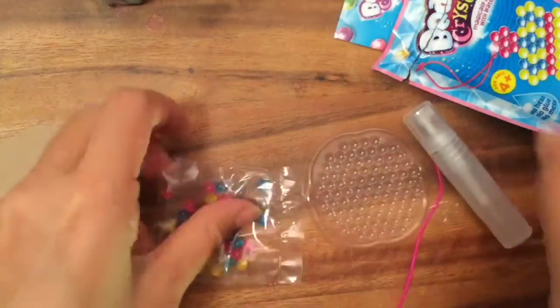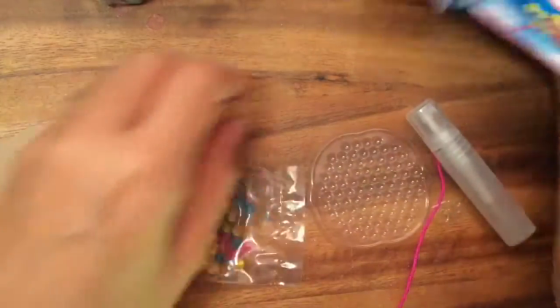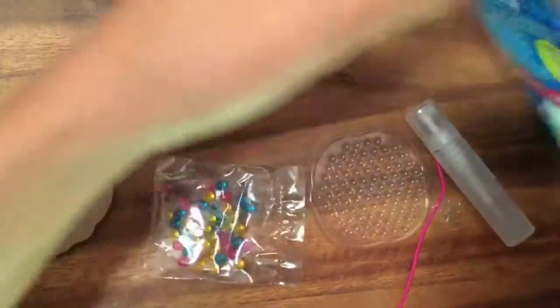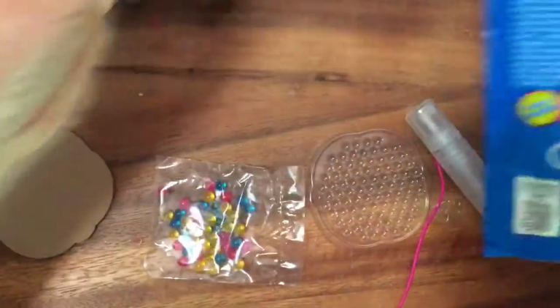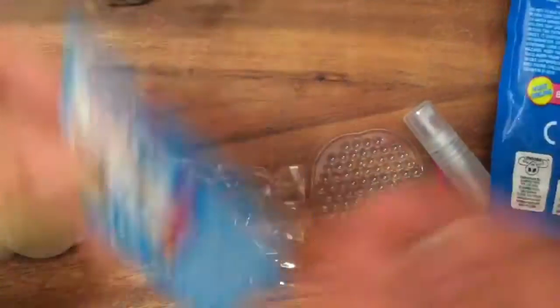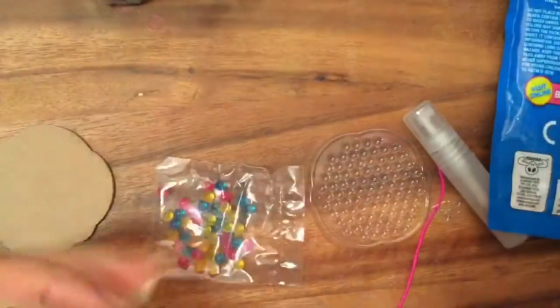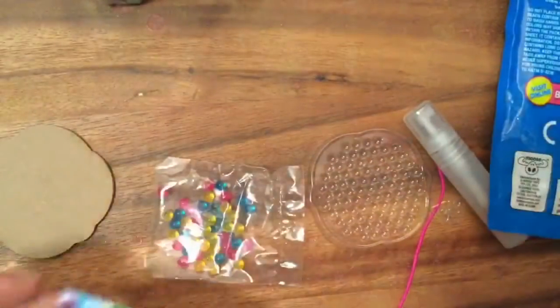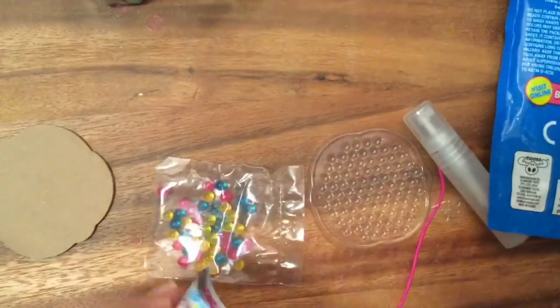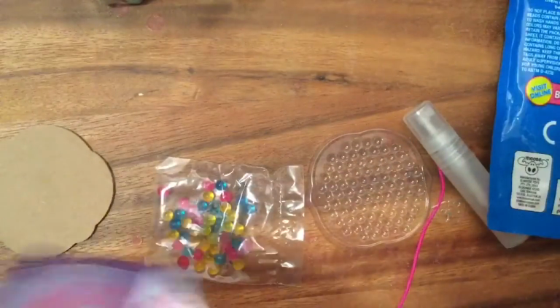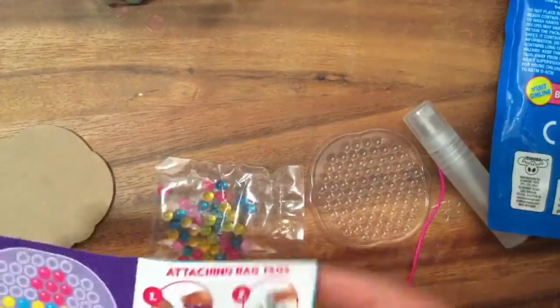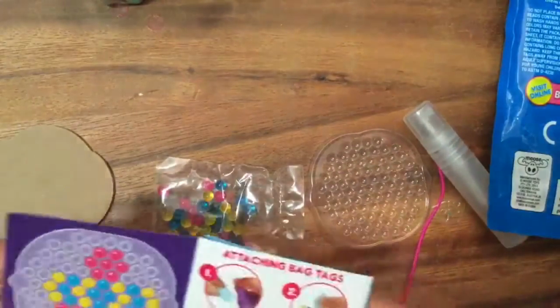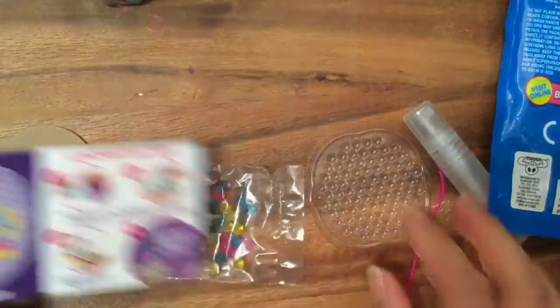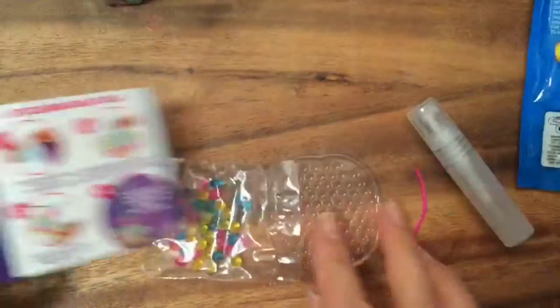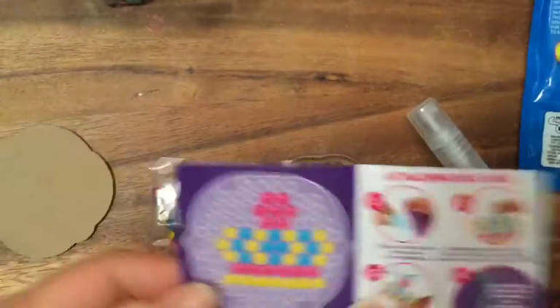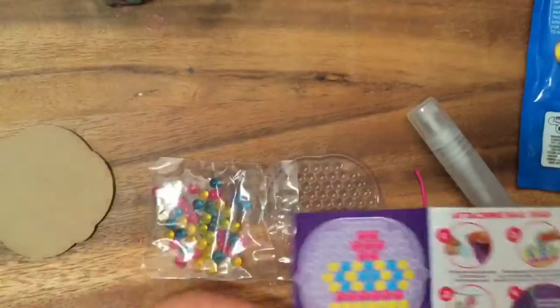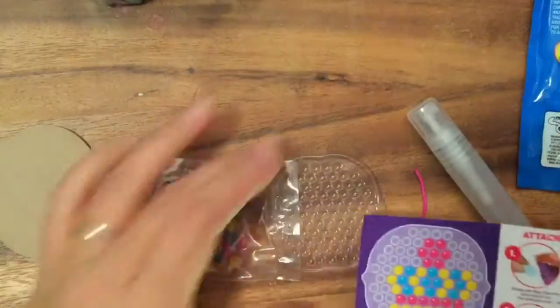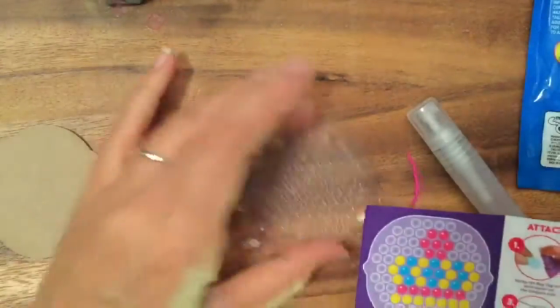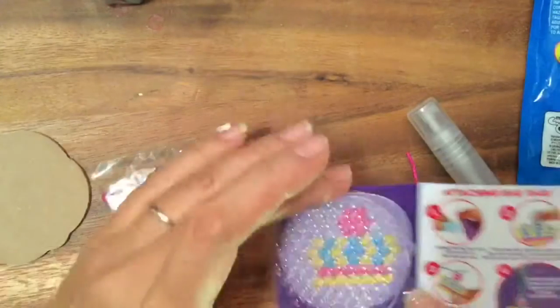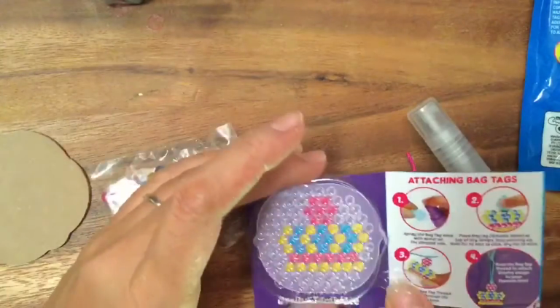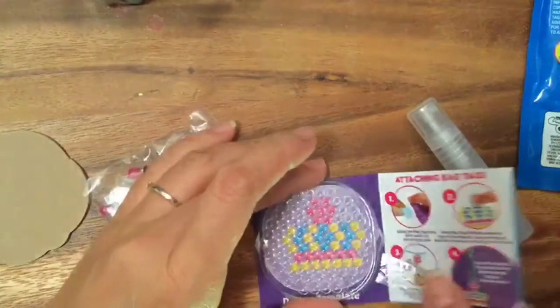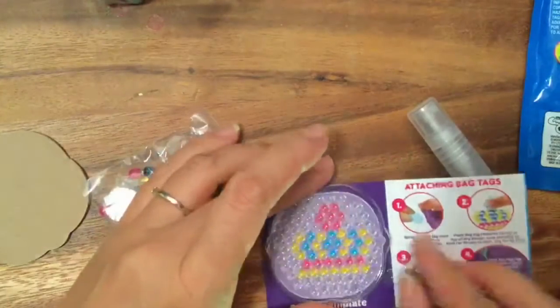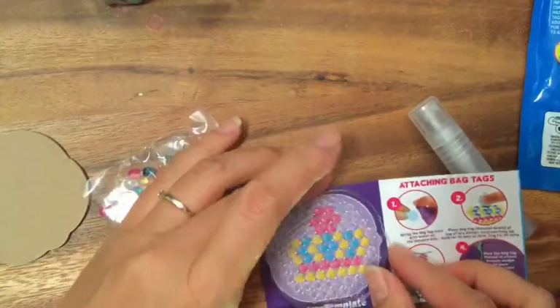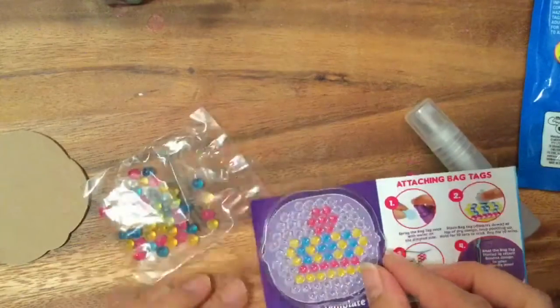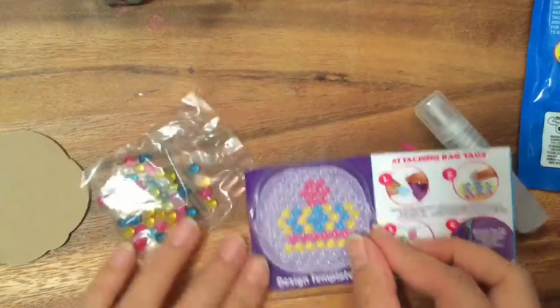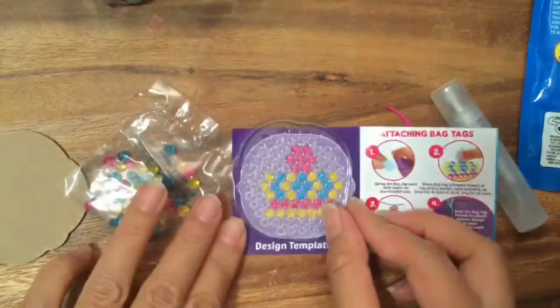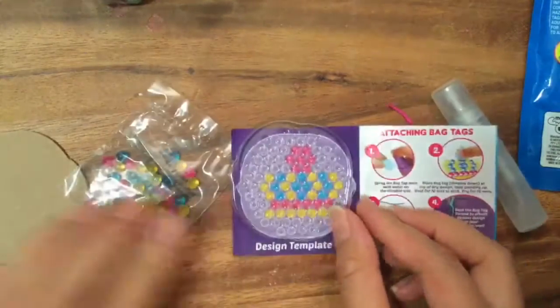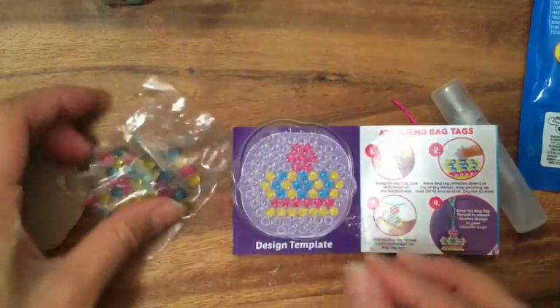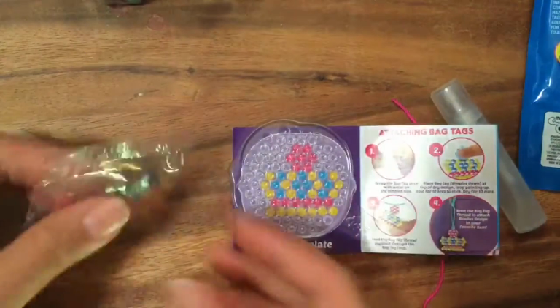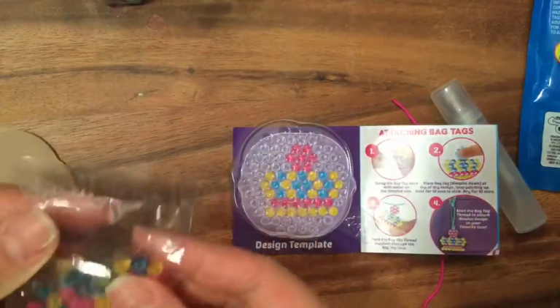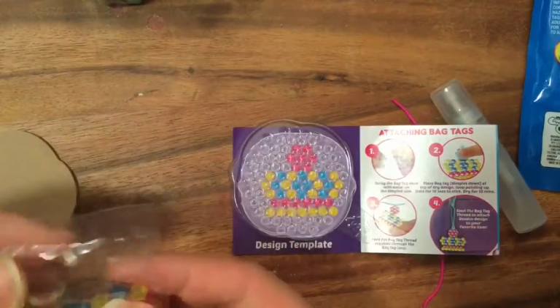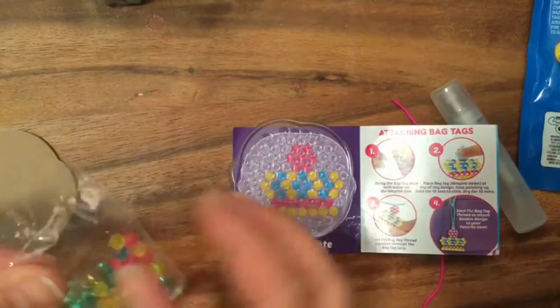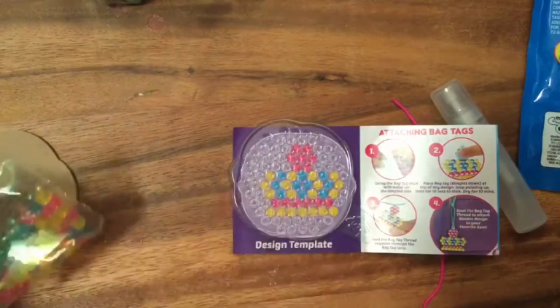We're just gonna follow the pattern. It doesn't come with any gun or anything like that, so we're gonna use this design template, put it underneath, and then place our little beads in.